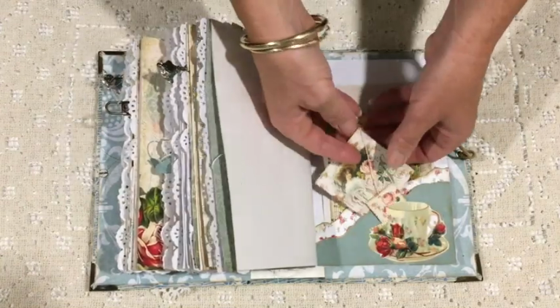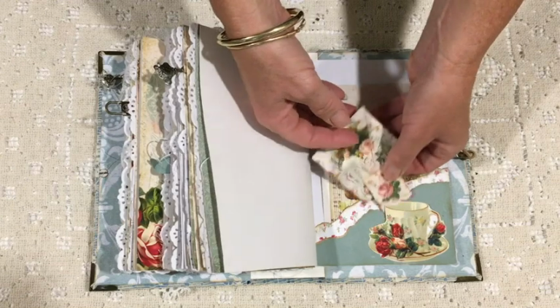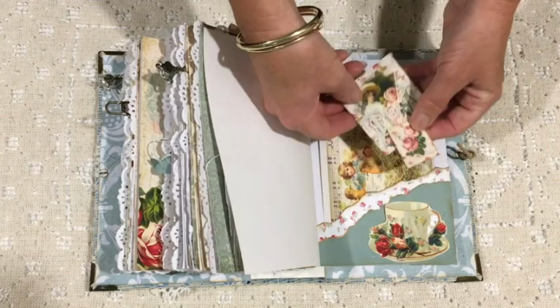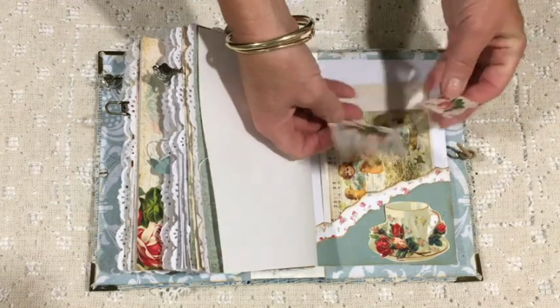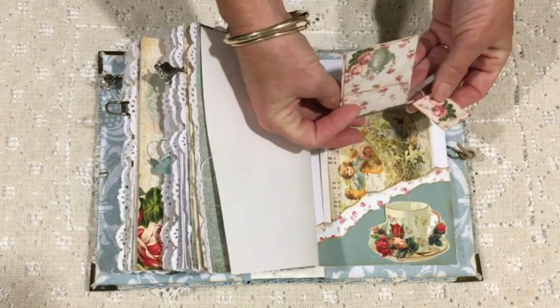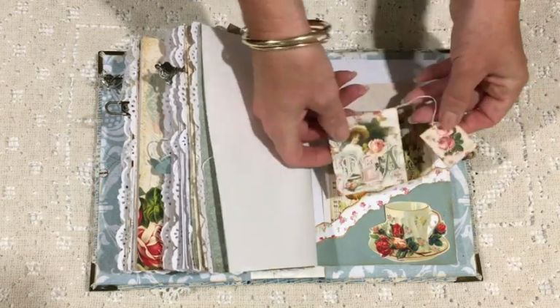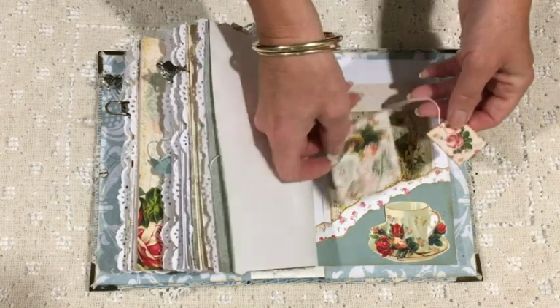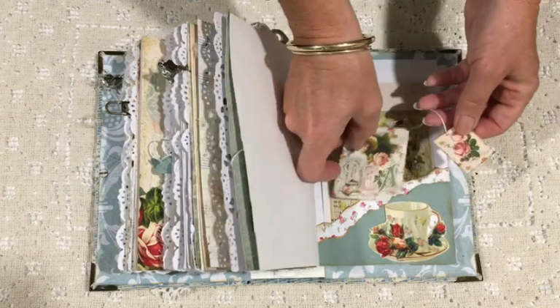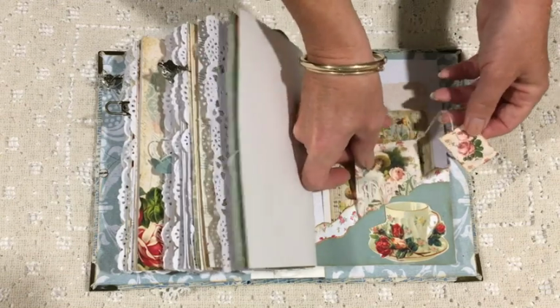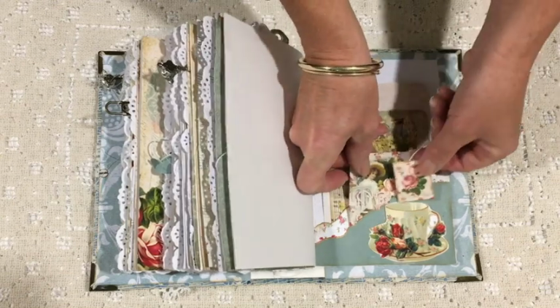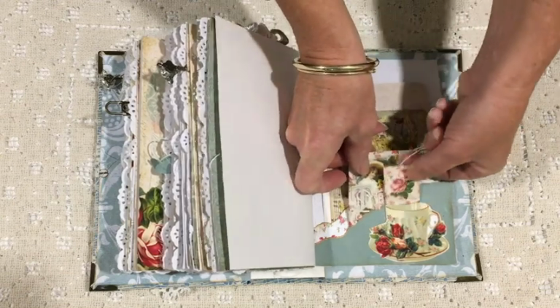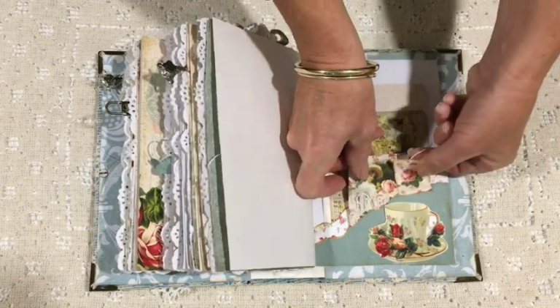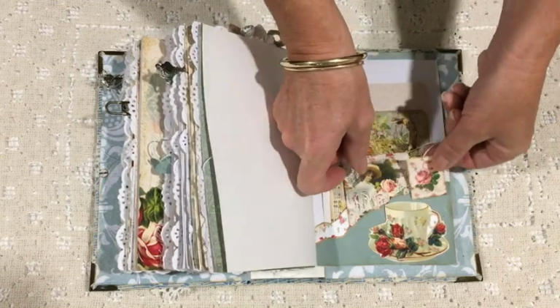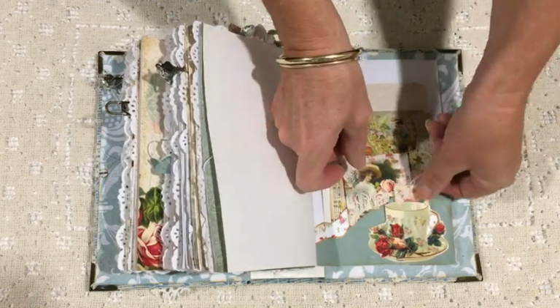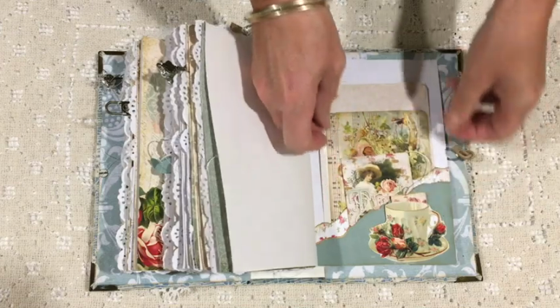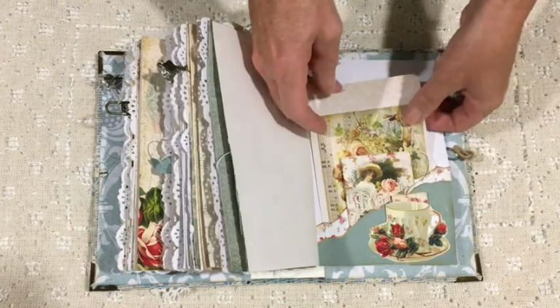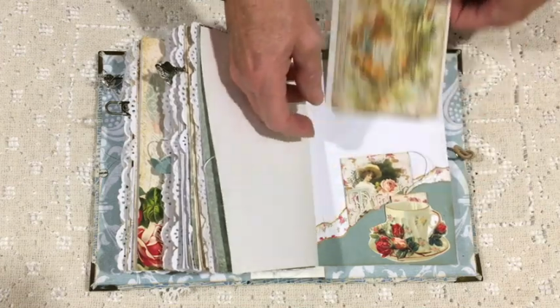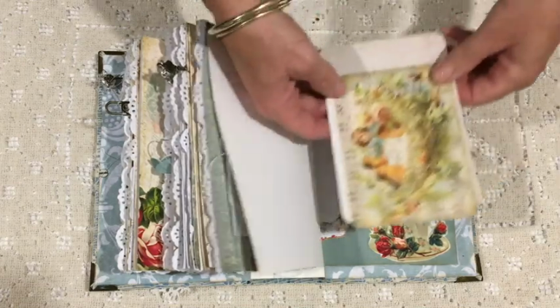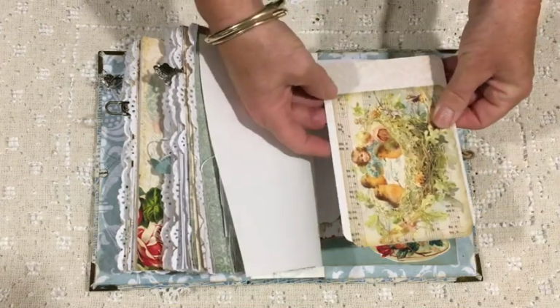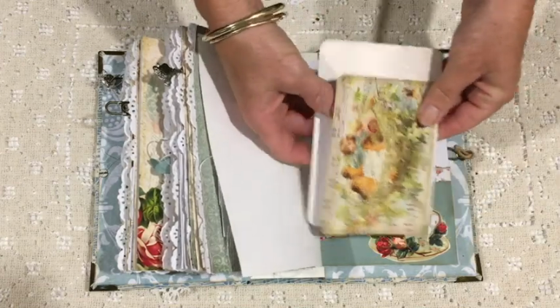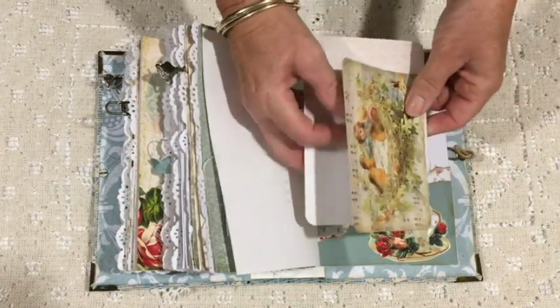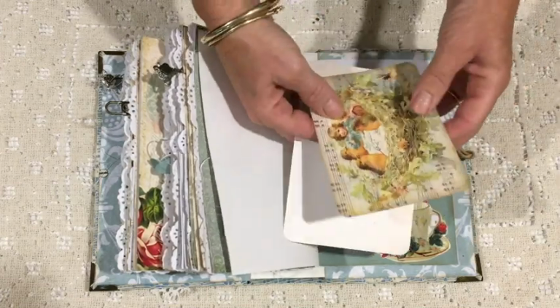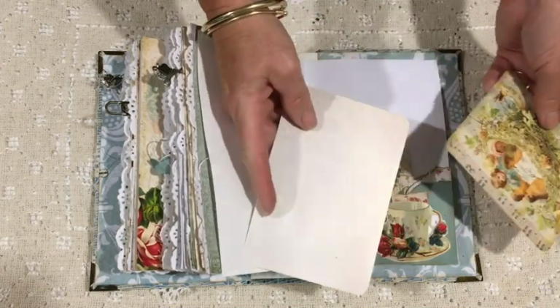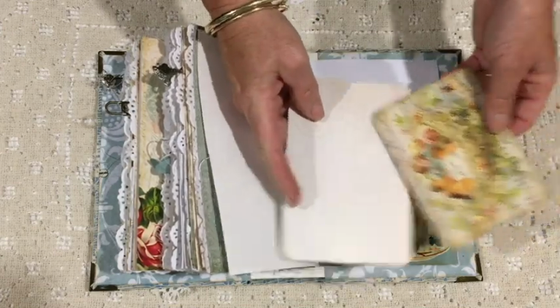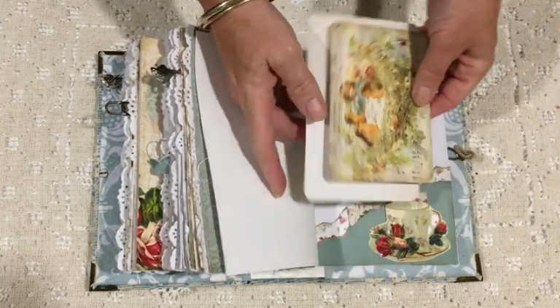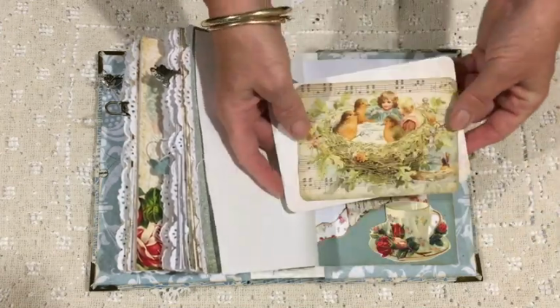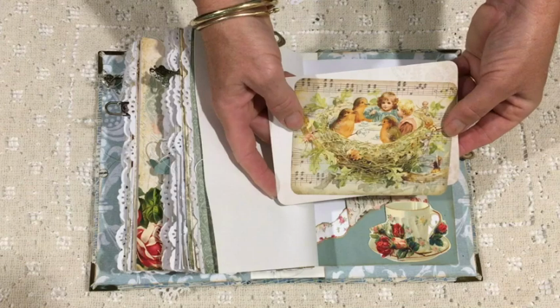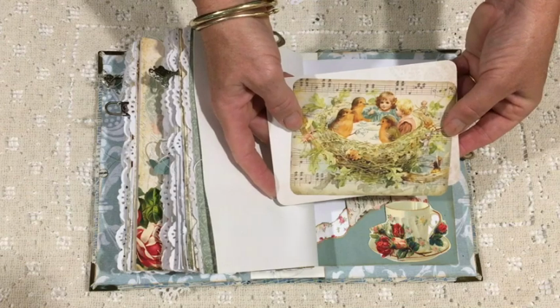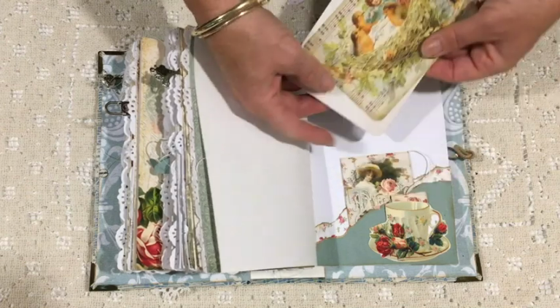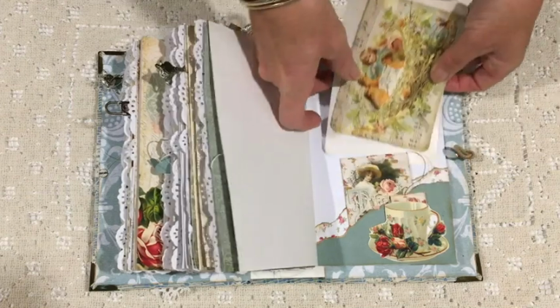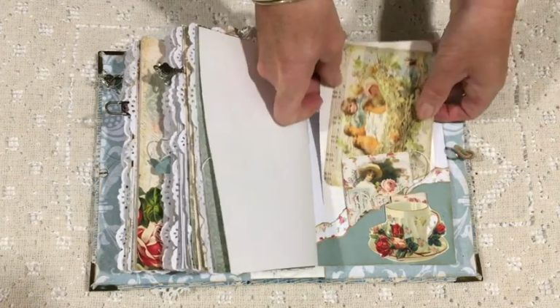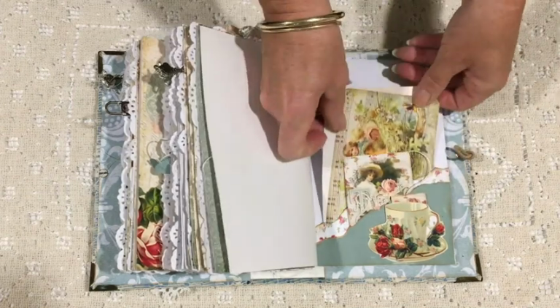And then this is the last of the little tea bag envelopes, and it pops in behind that little cup — one commercial and one from the kit.